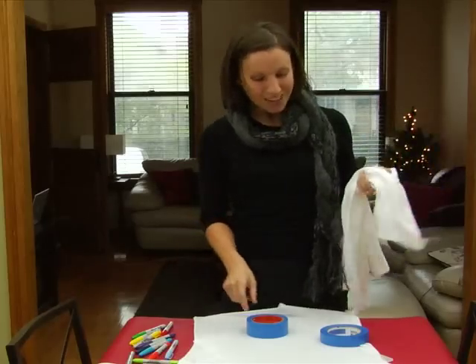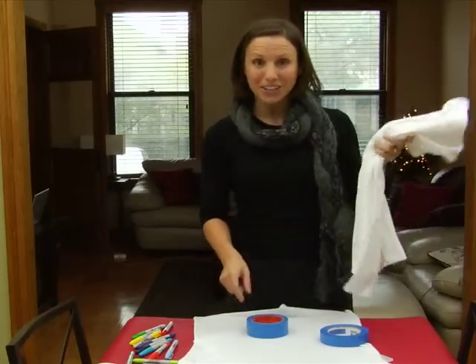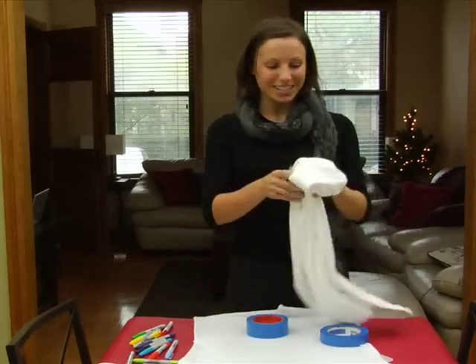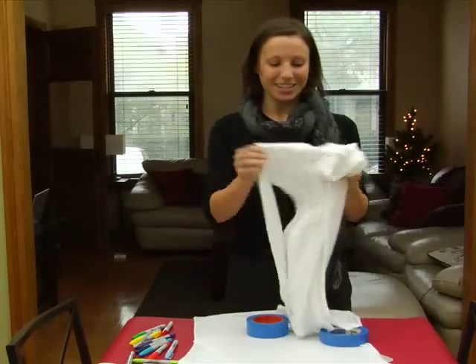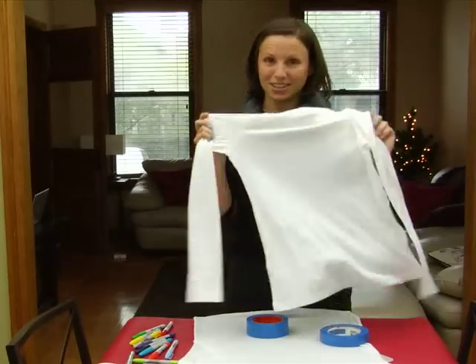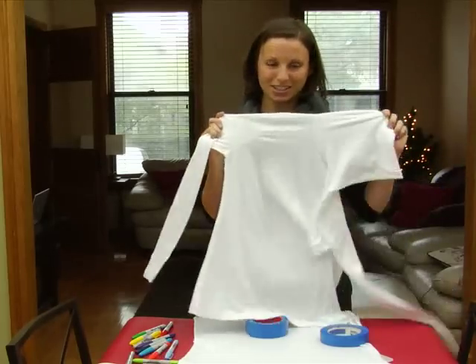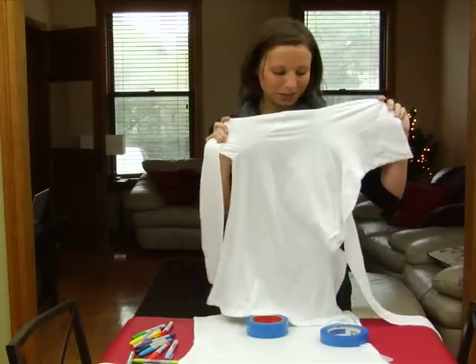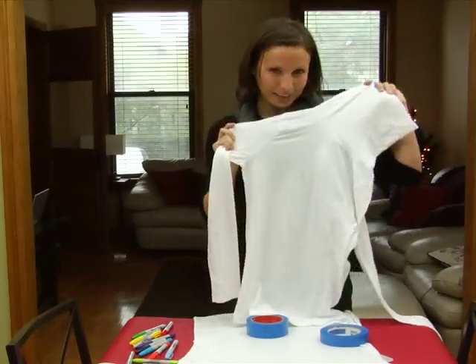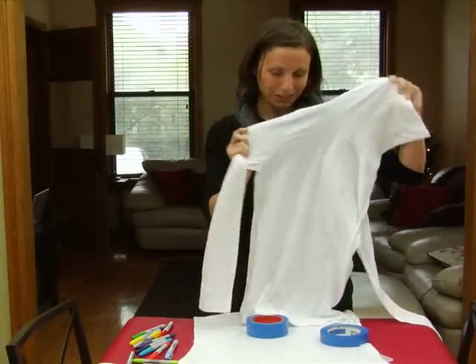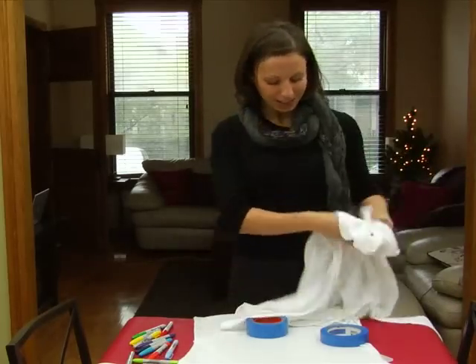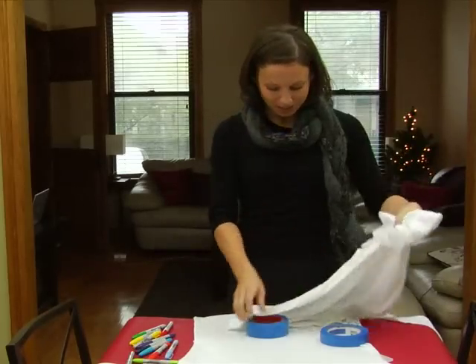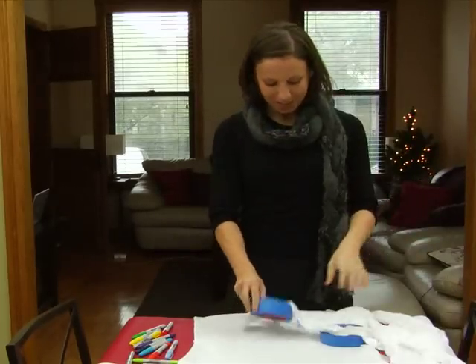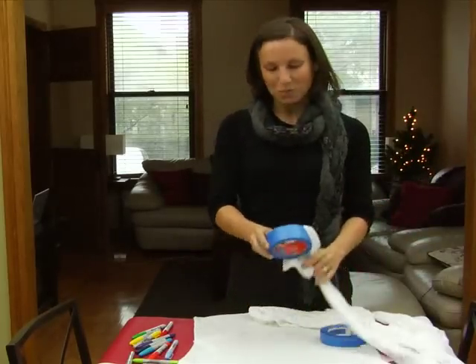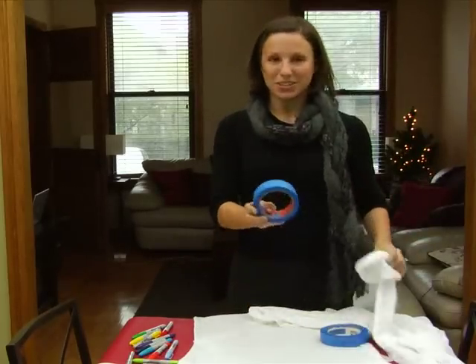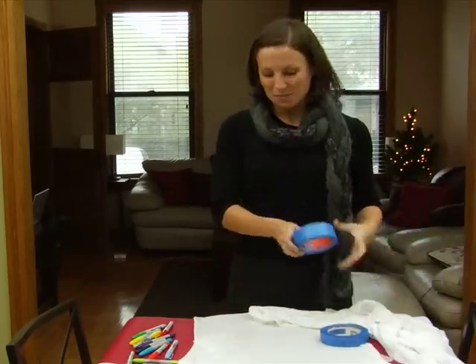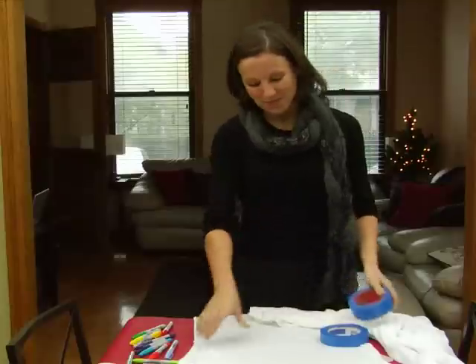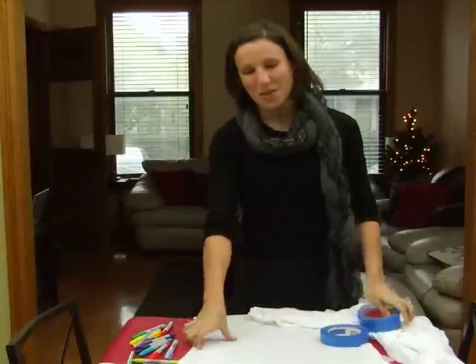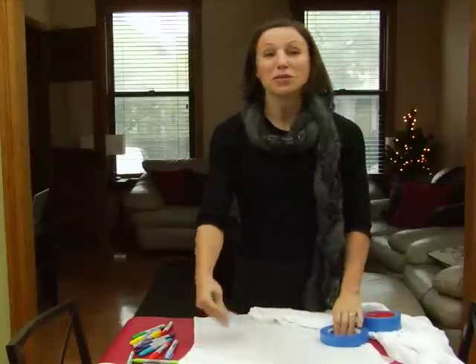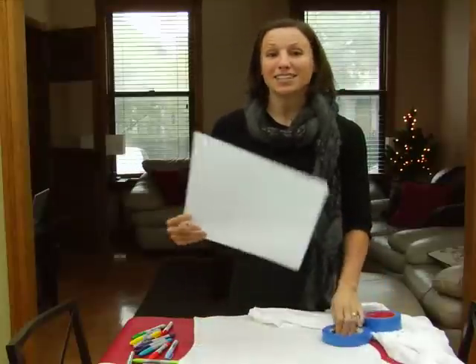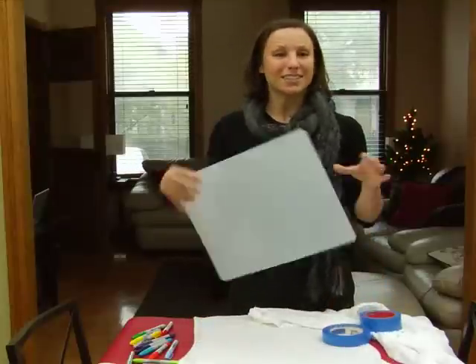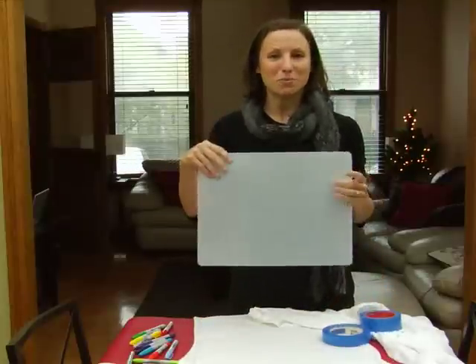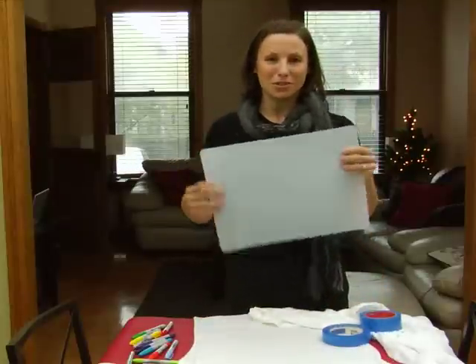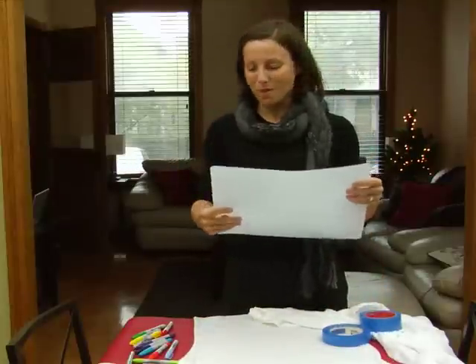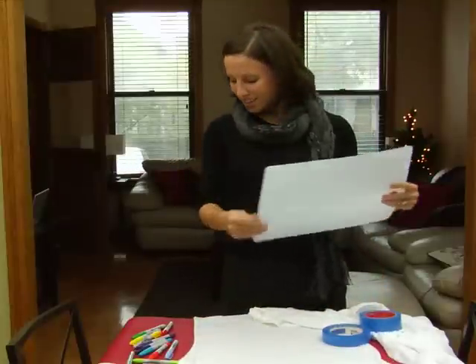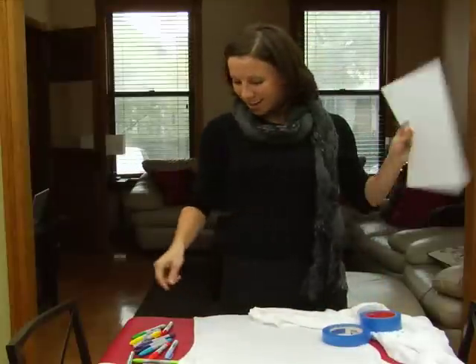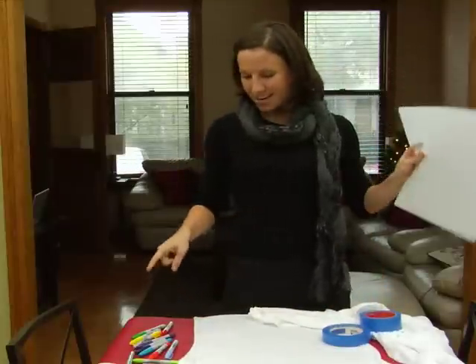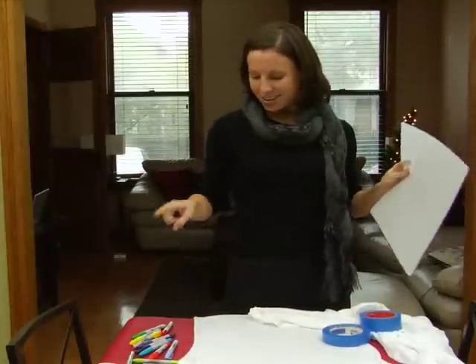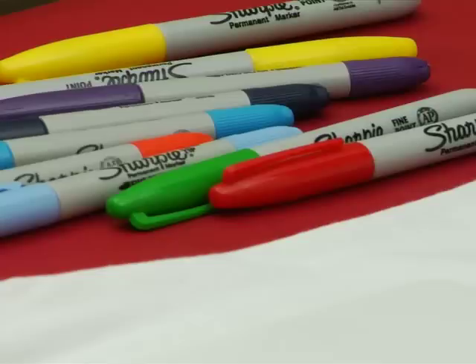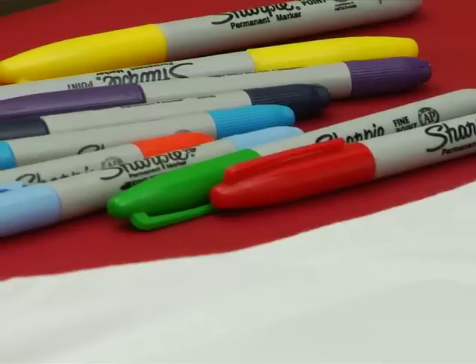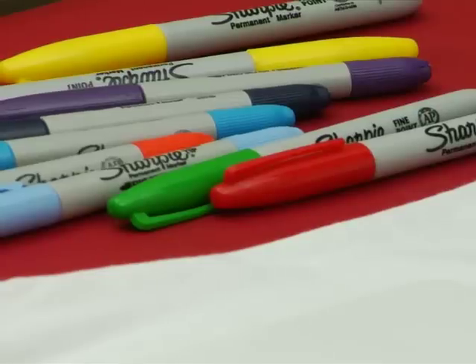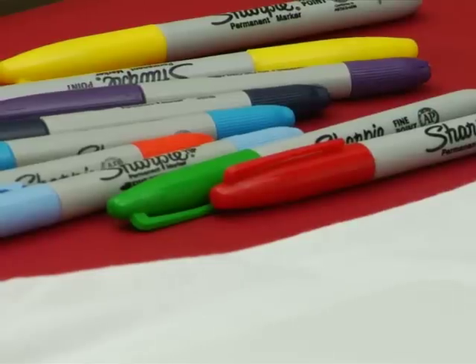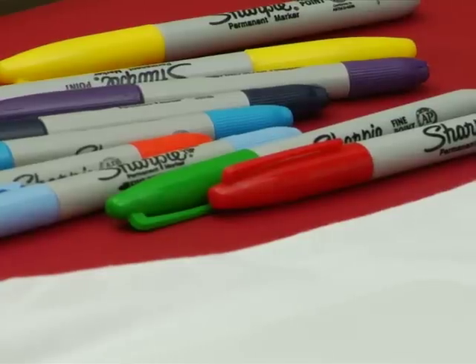All you're going to need is a simple, clean turtleneck, some painter's tape, a piece of plastic to separate between the front and the back, and an array of Sharpie markers.